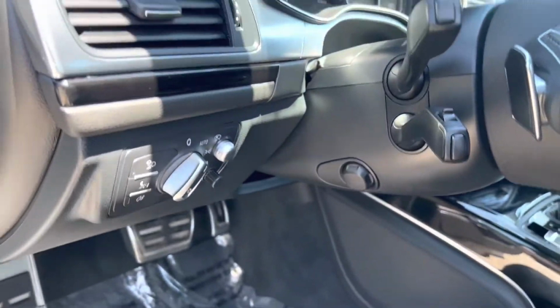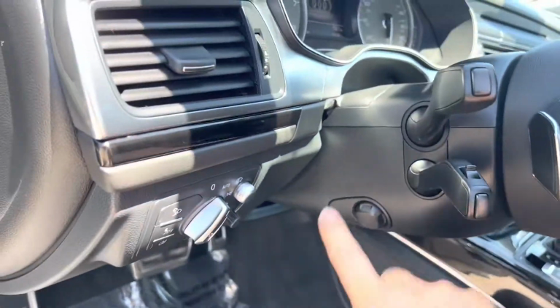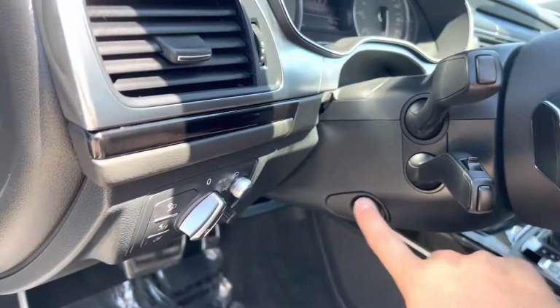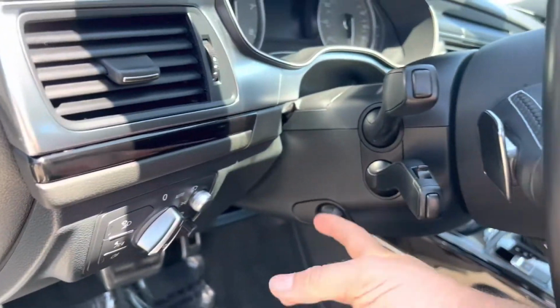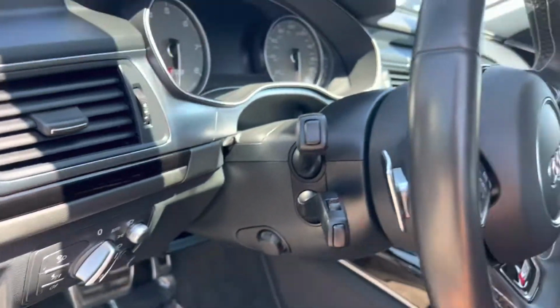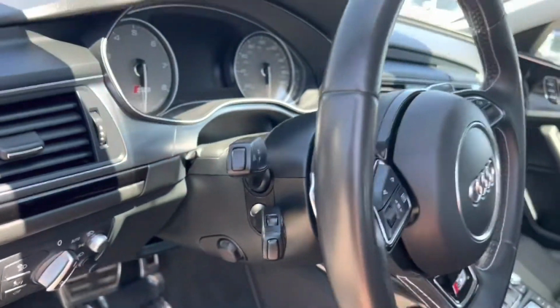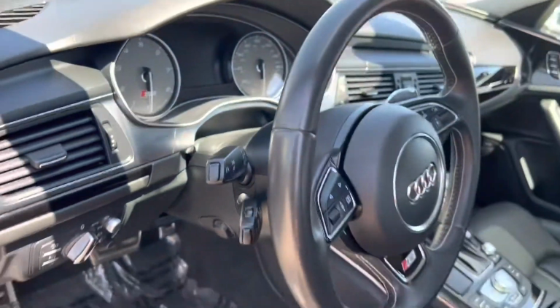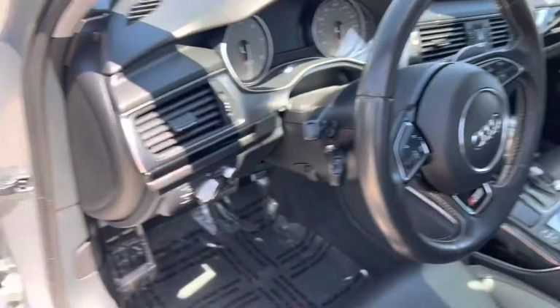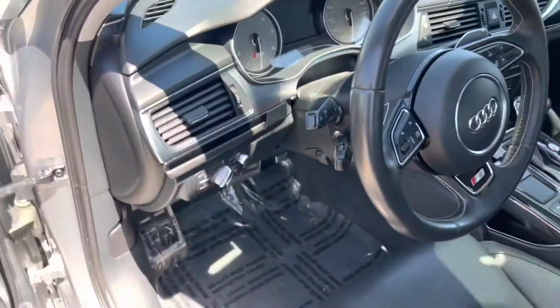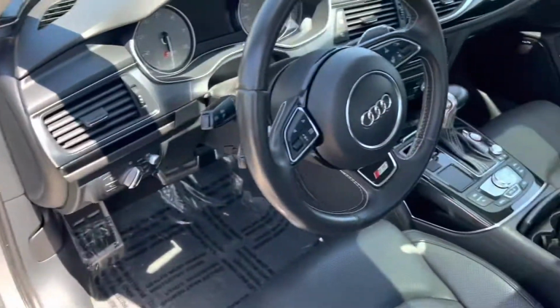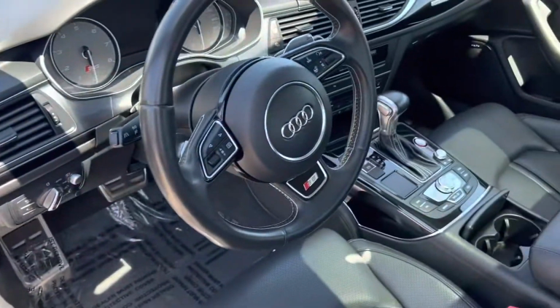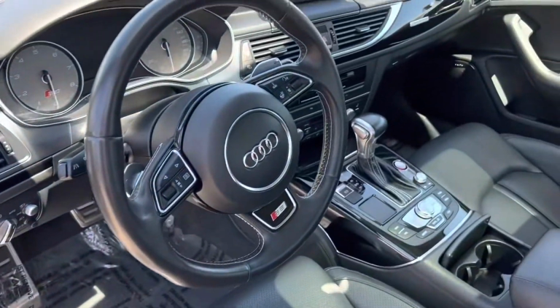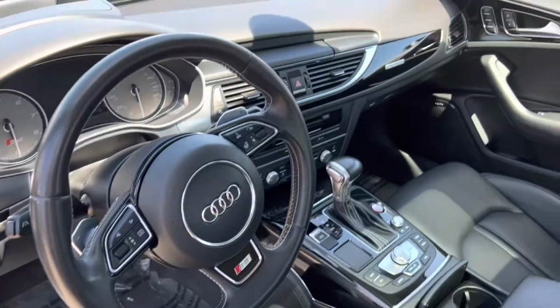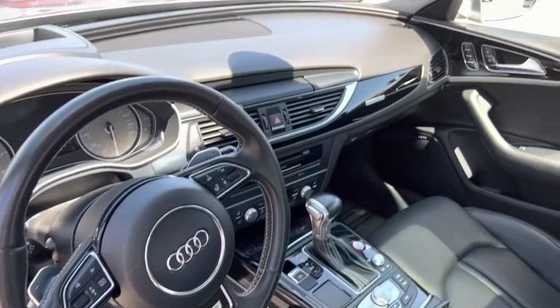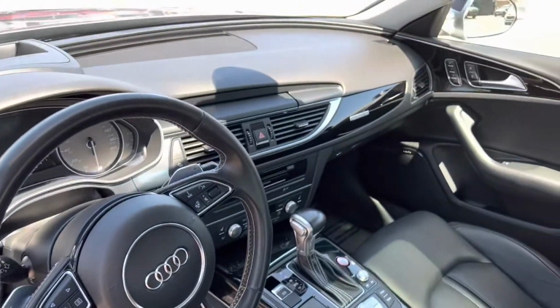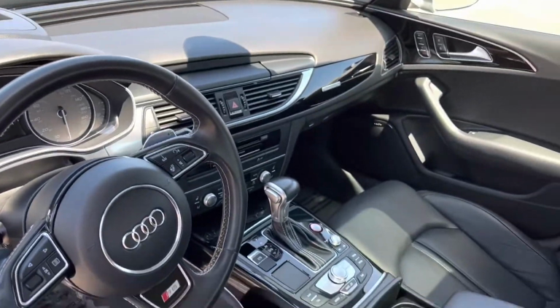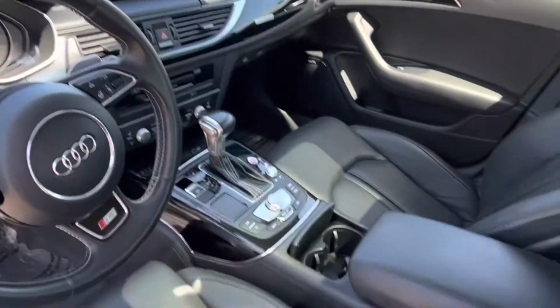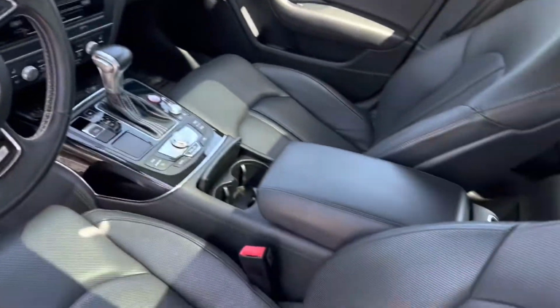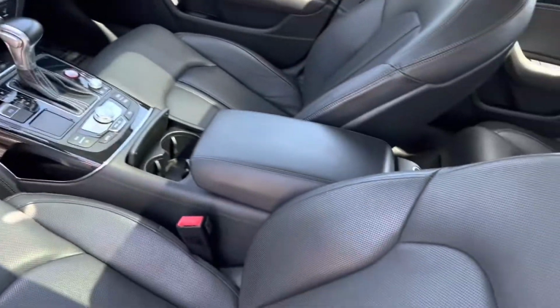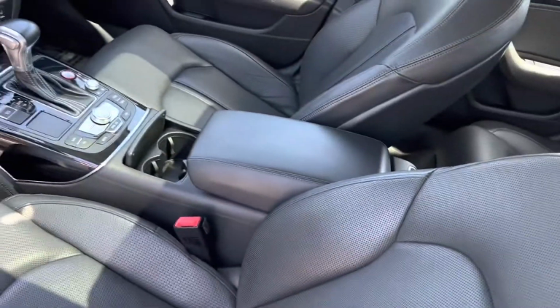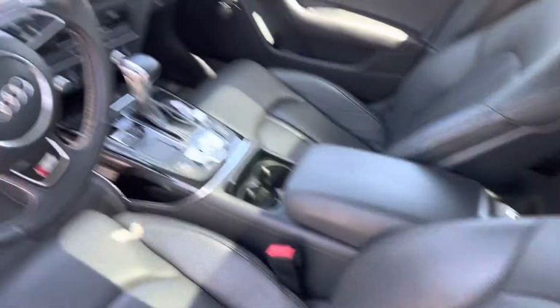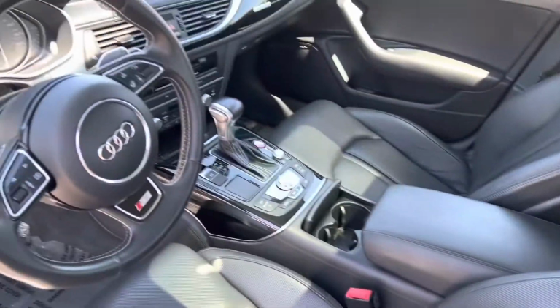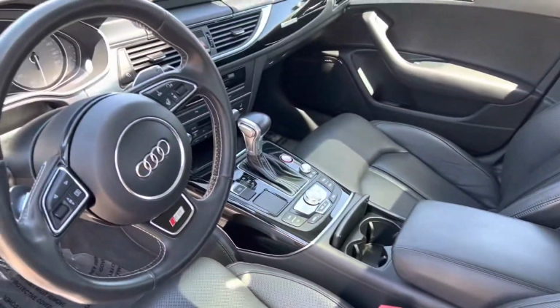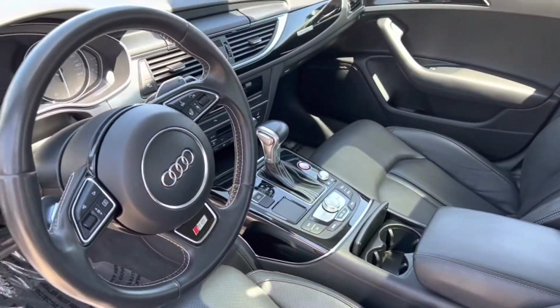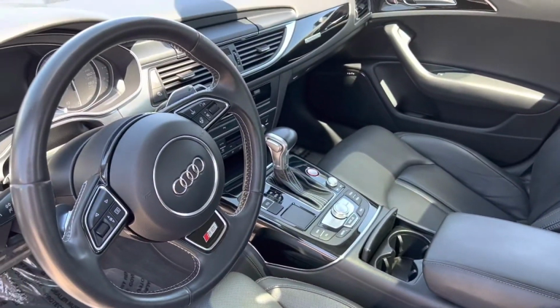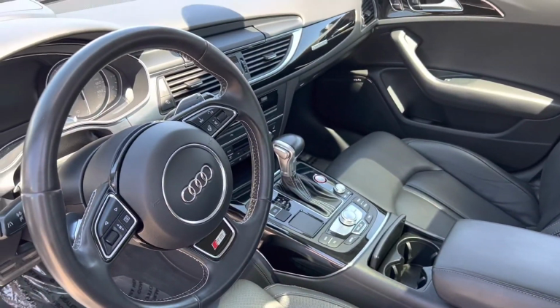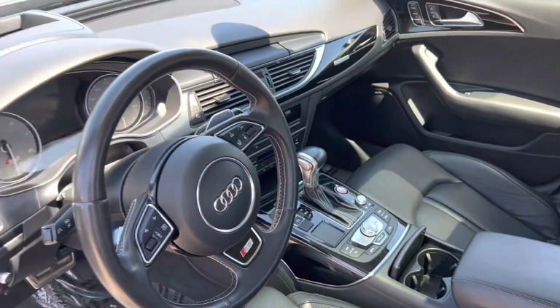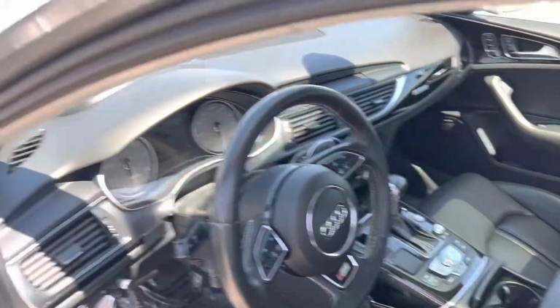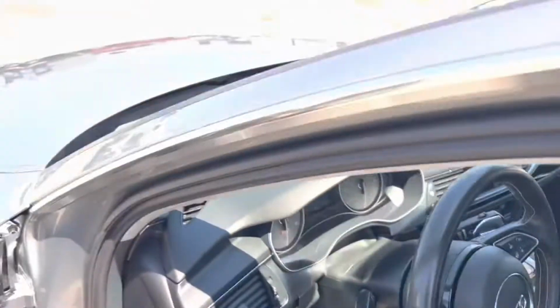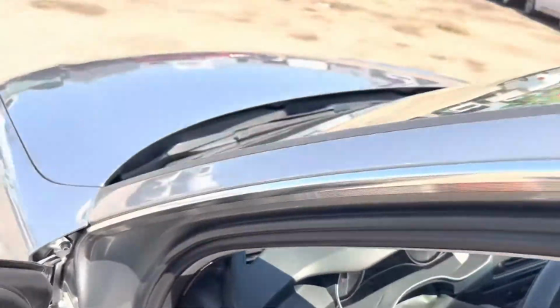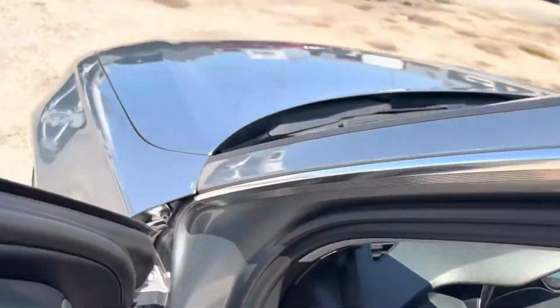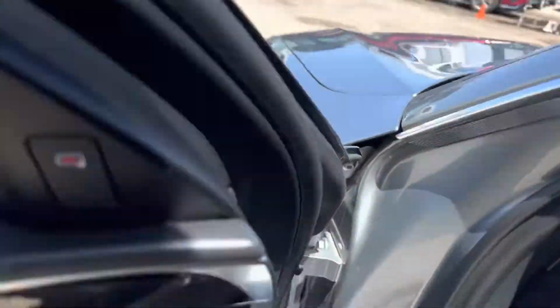Lots of different options to move things around. We'll take a quick pan. This does have a heads-up display, as mentioned previously, as well as a nicer radio.